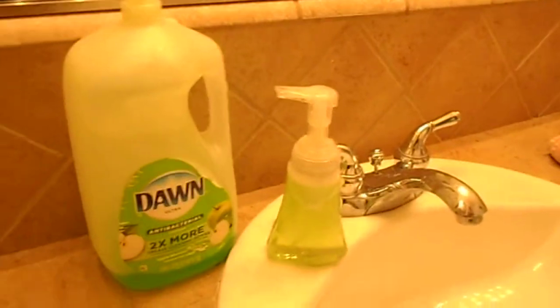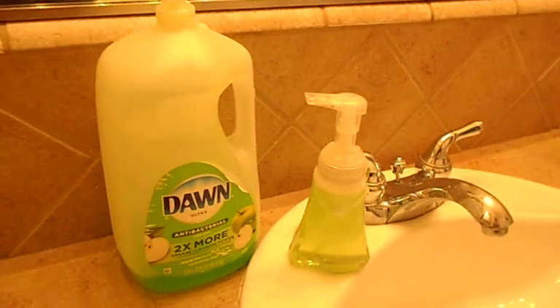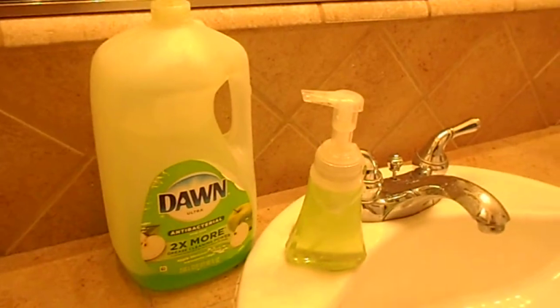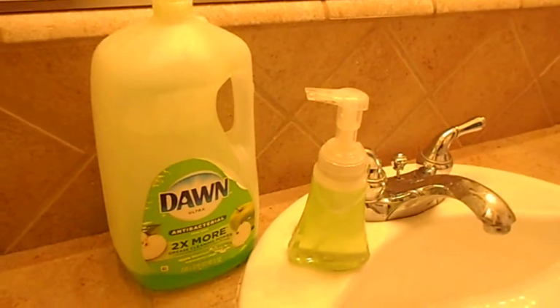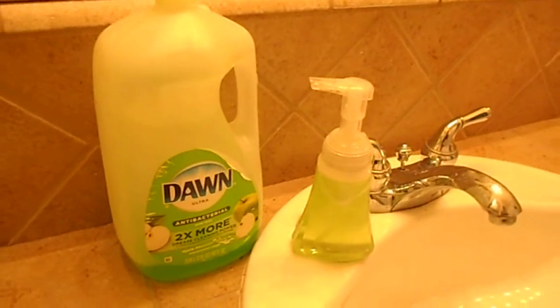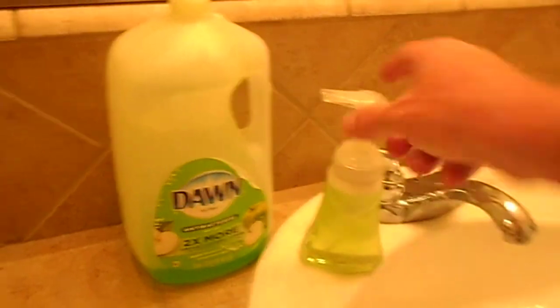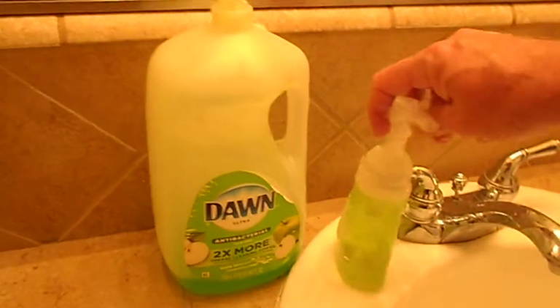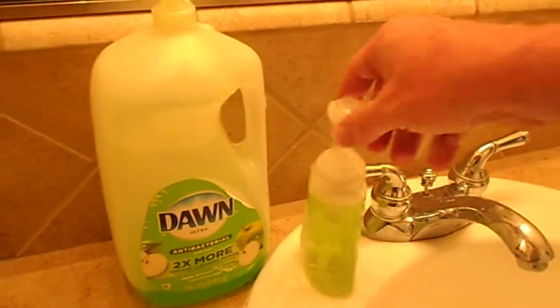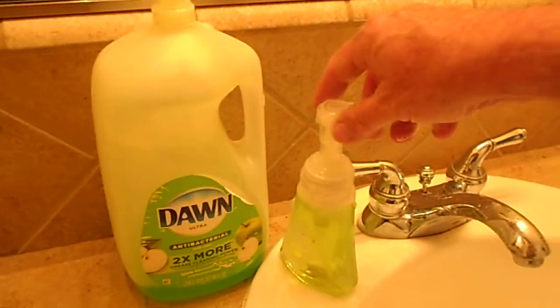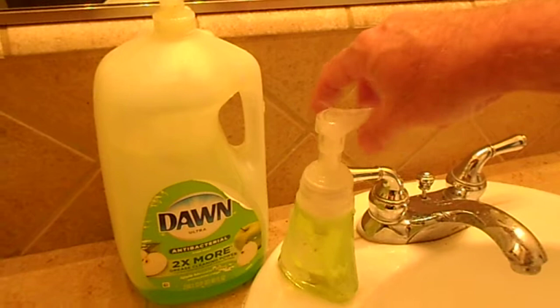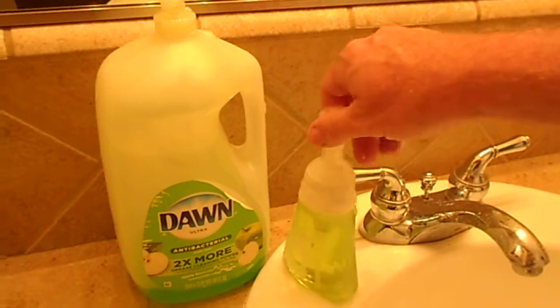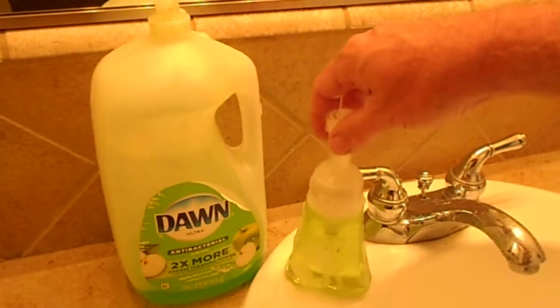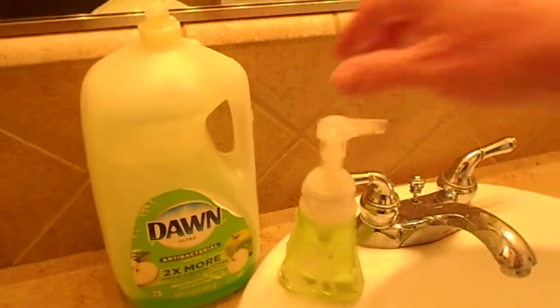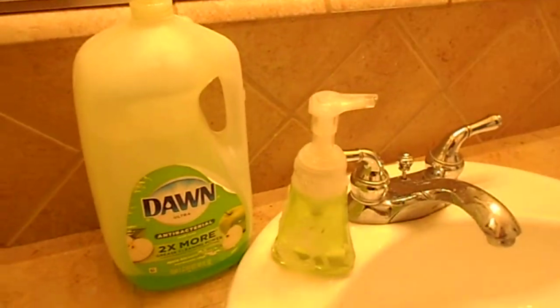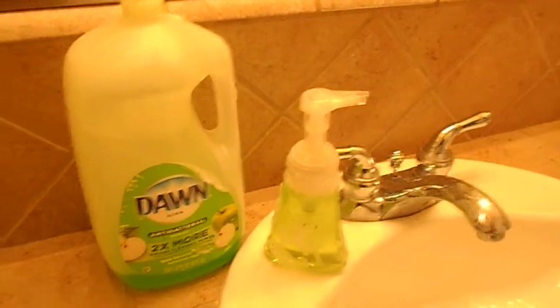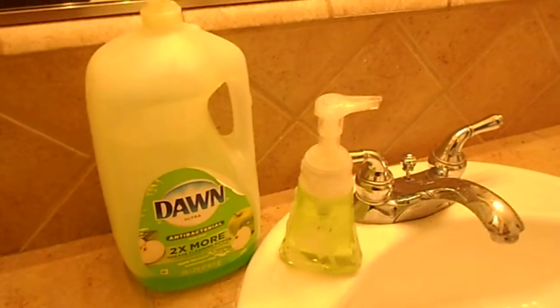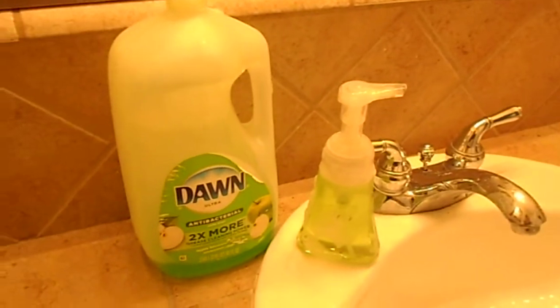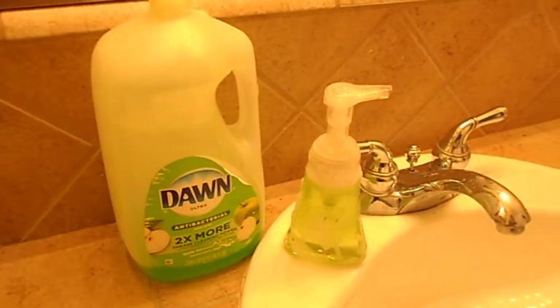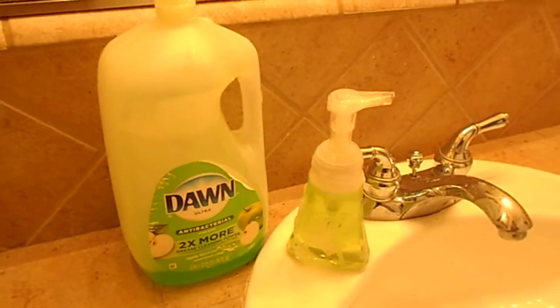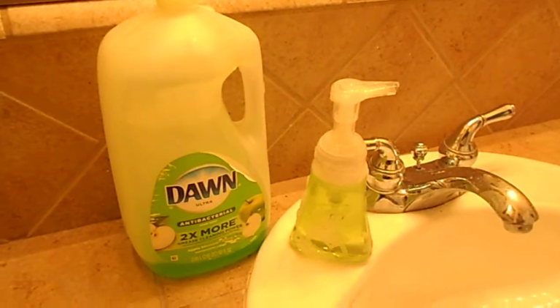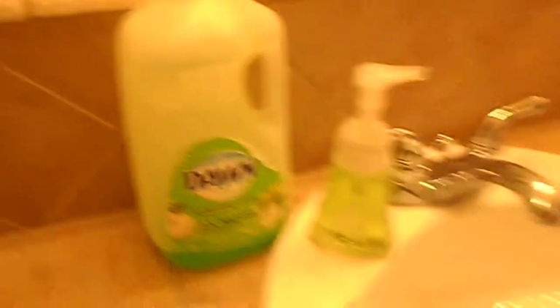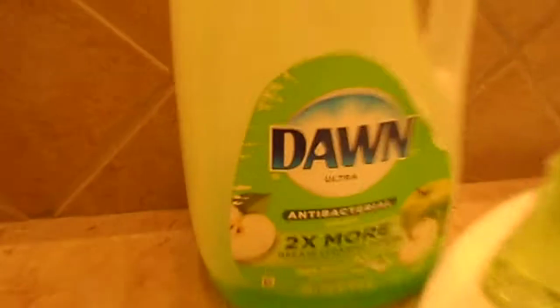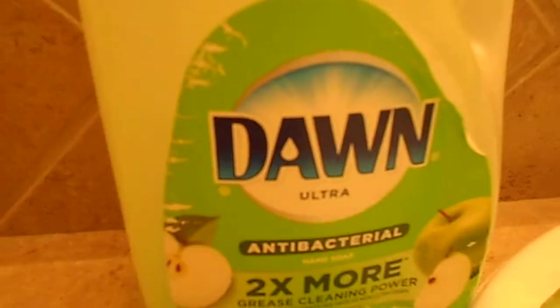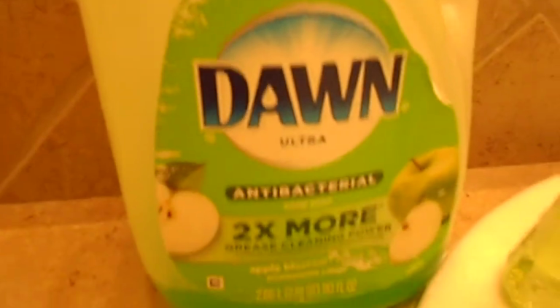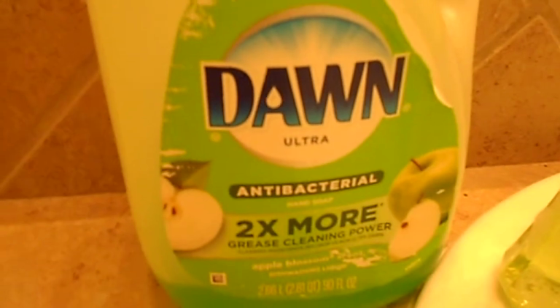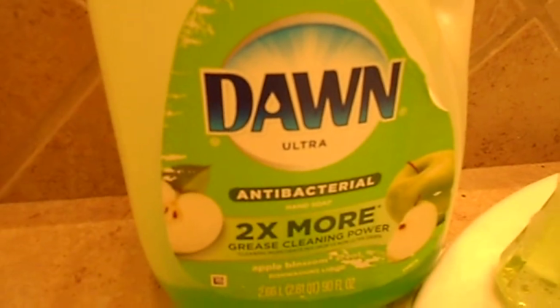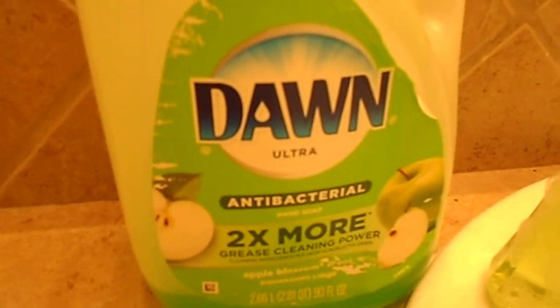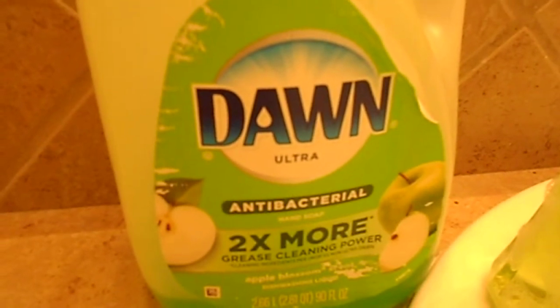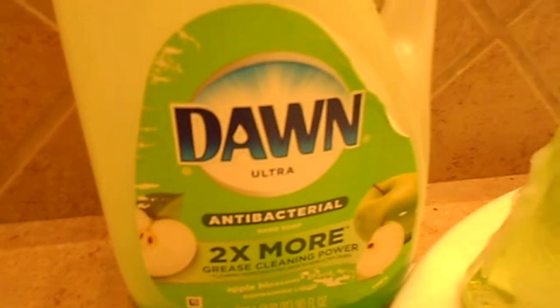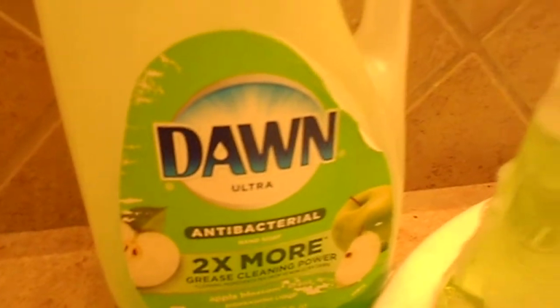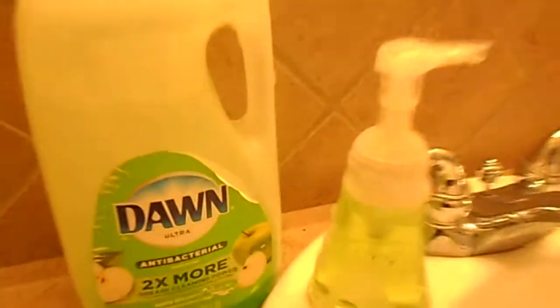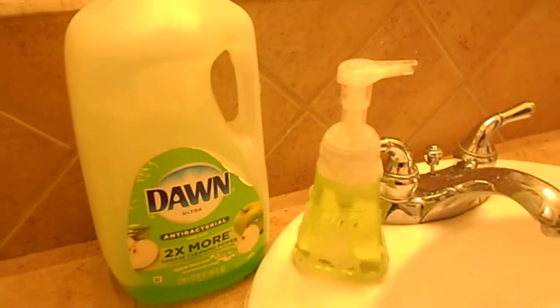And there you go — the kids are going to be washing their hands again. Clean kids are happy kids, they're not sick, and it's antibacterial. Try it, it works for me. God bless.